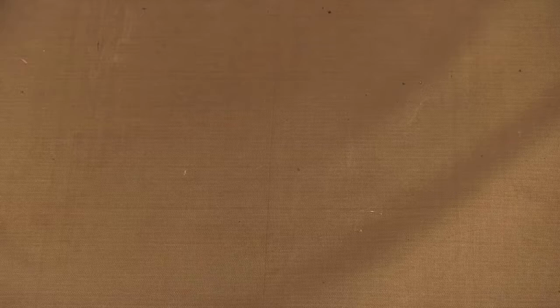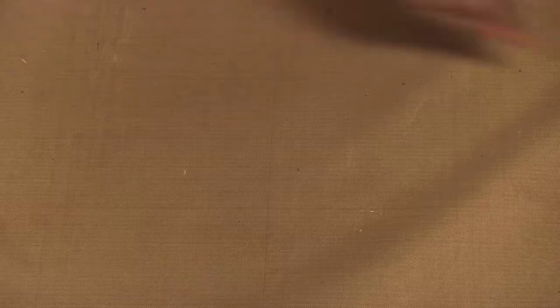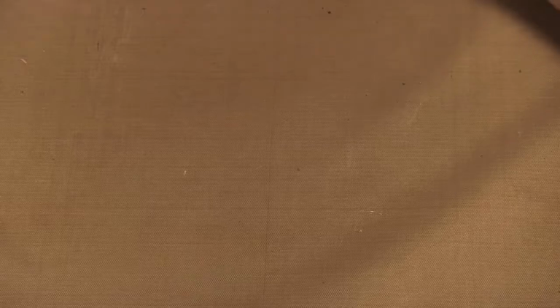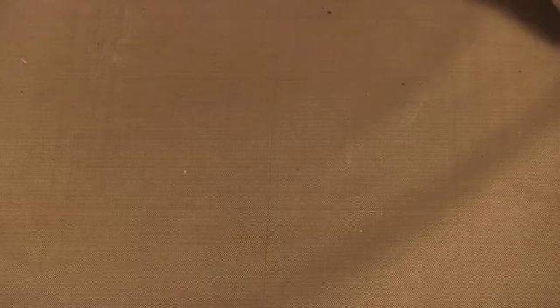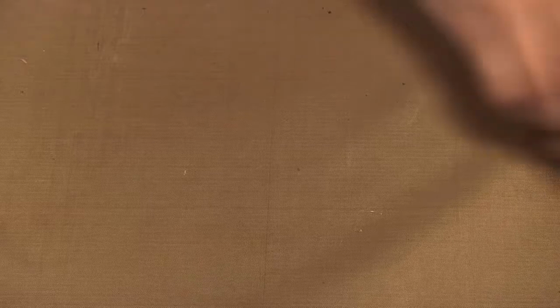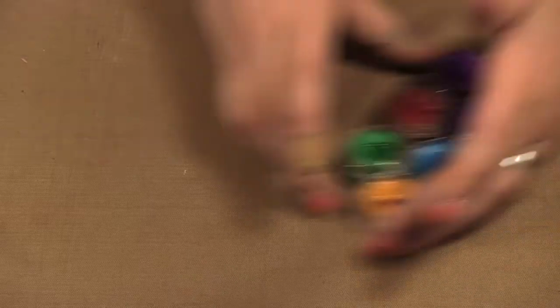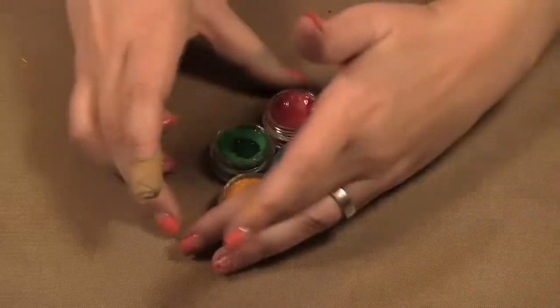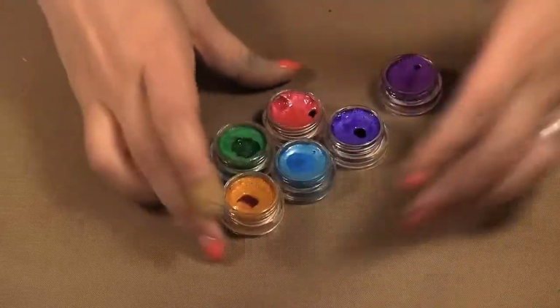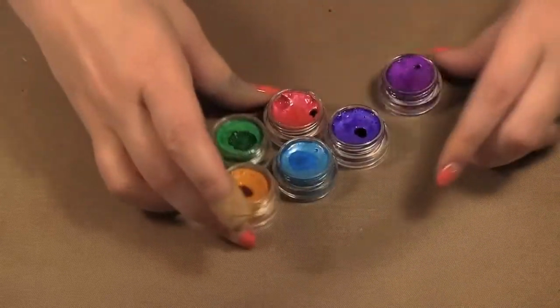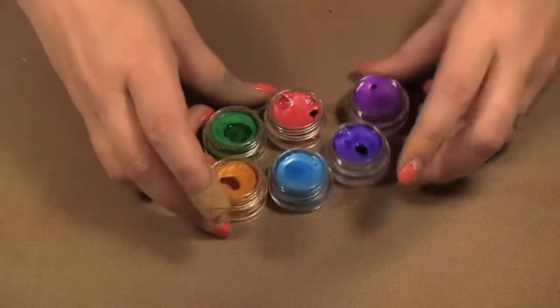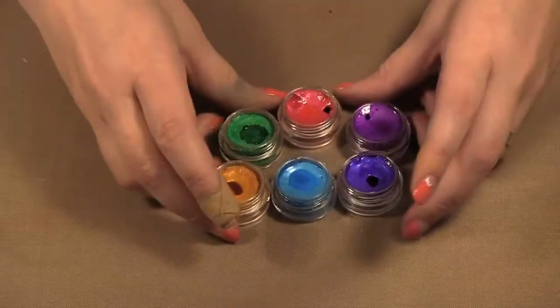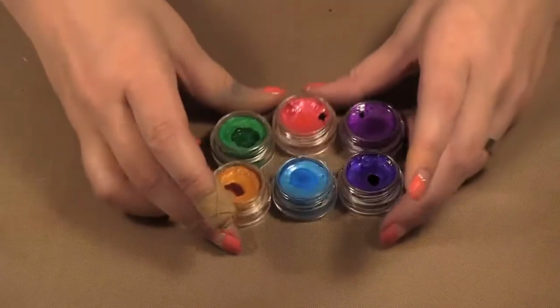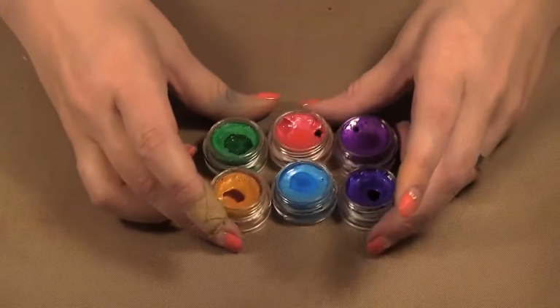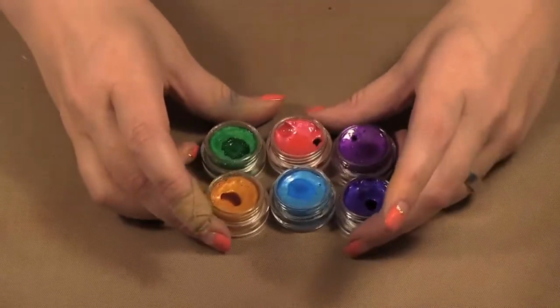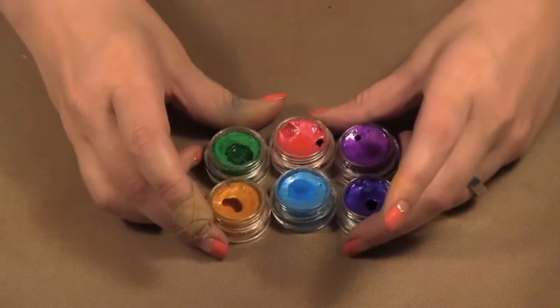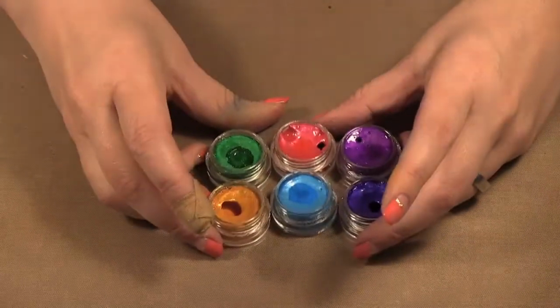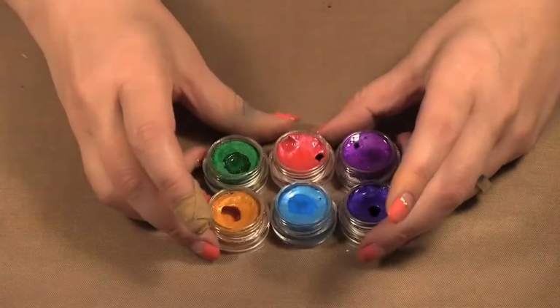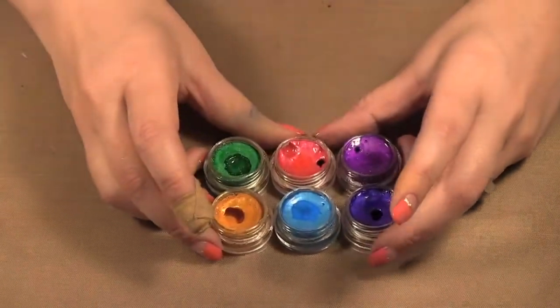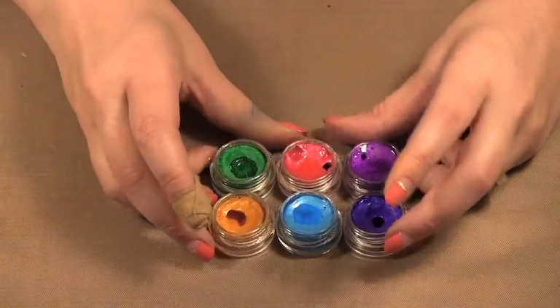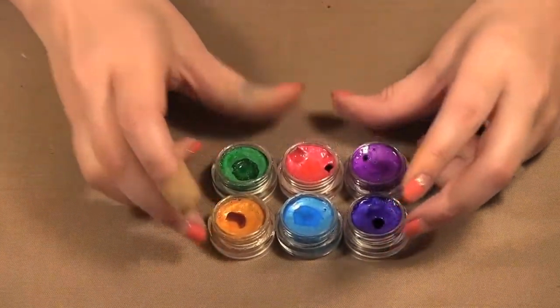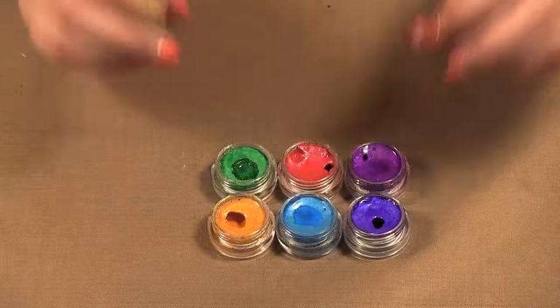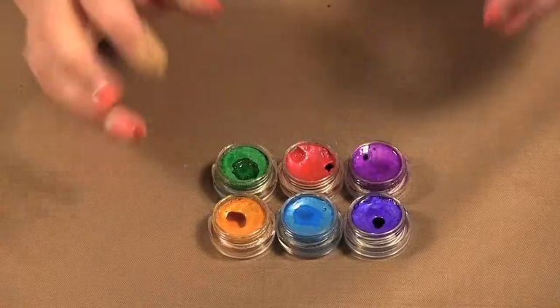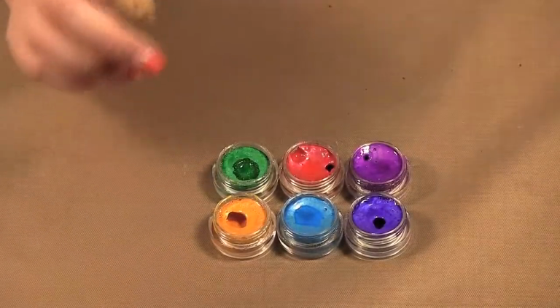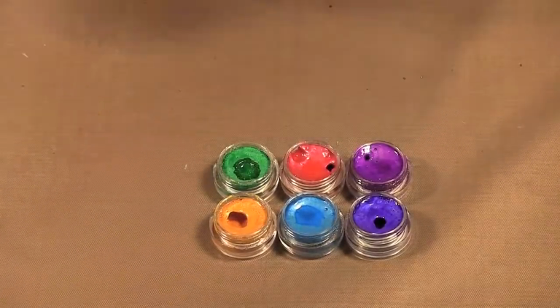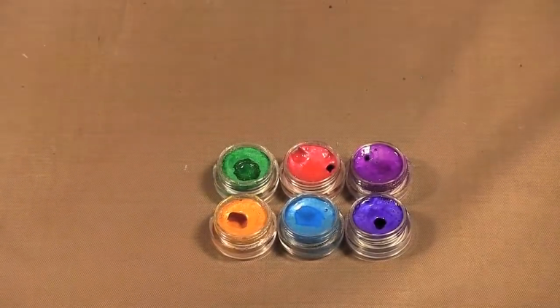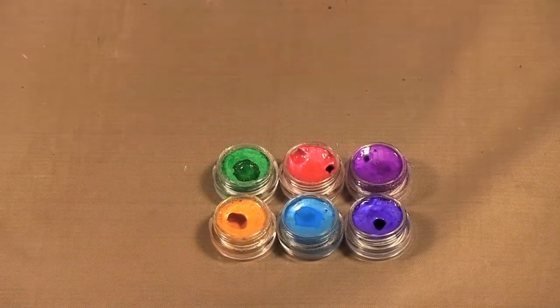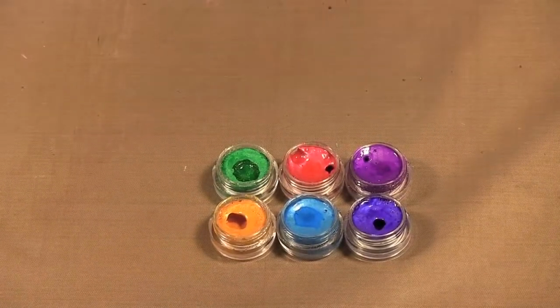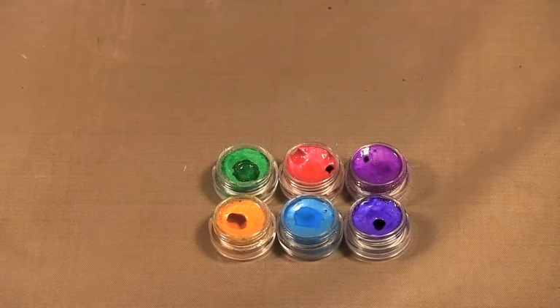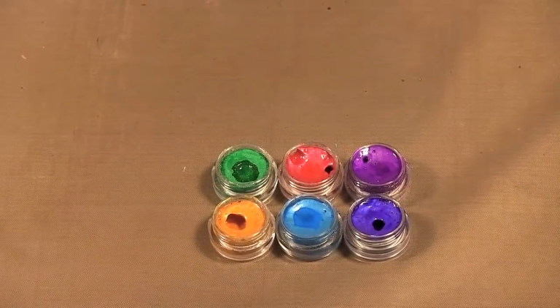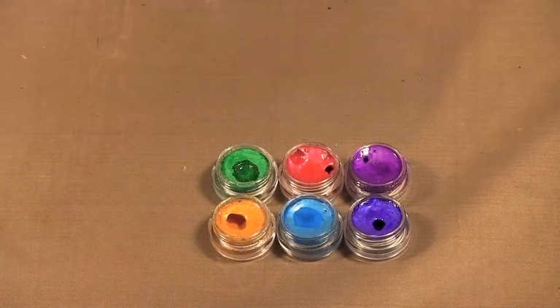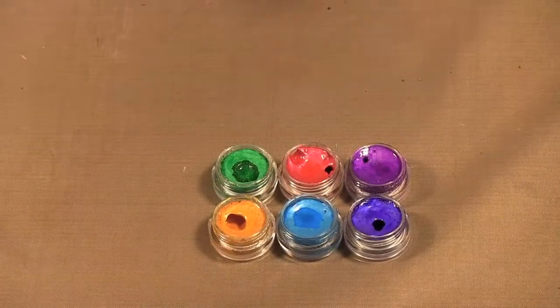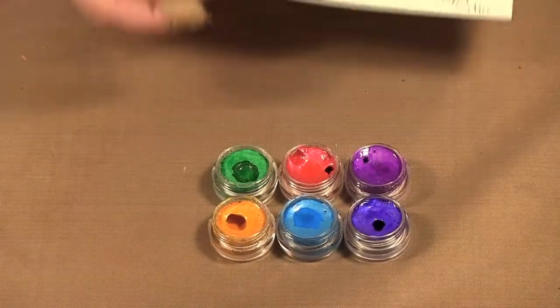And then we have some summer colors. You can see the summer colors have a bit more punch to them — they're not so pastel-y.